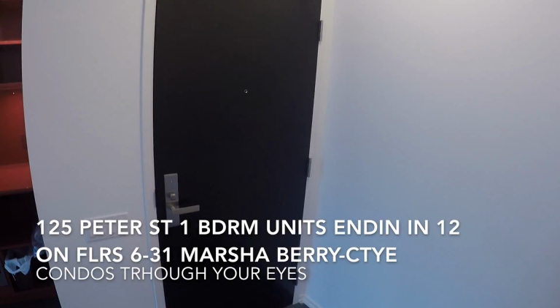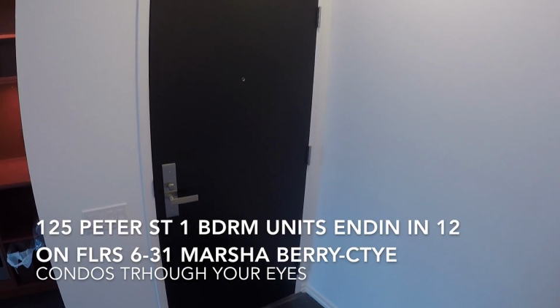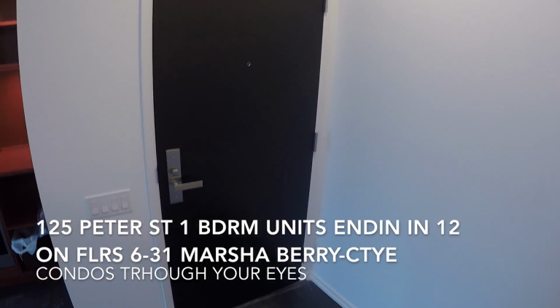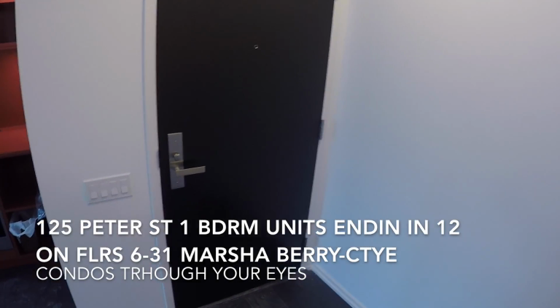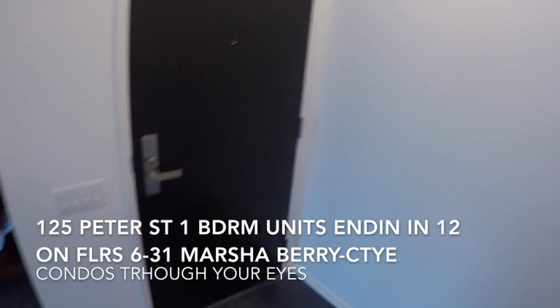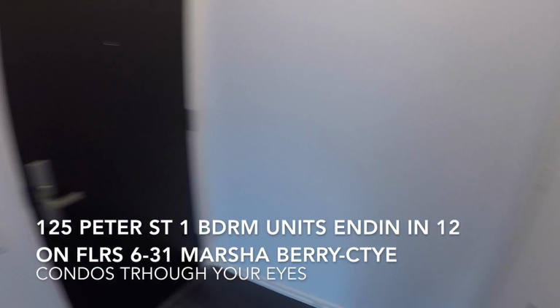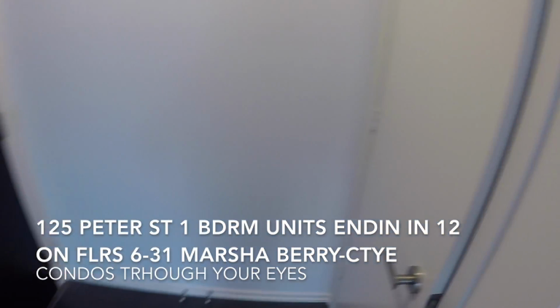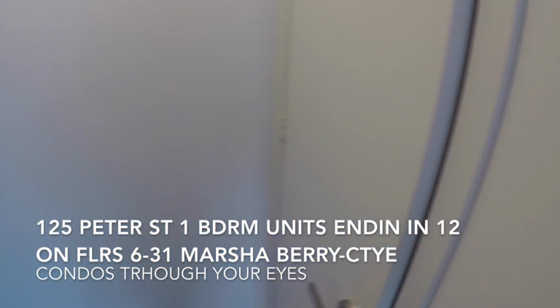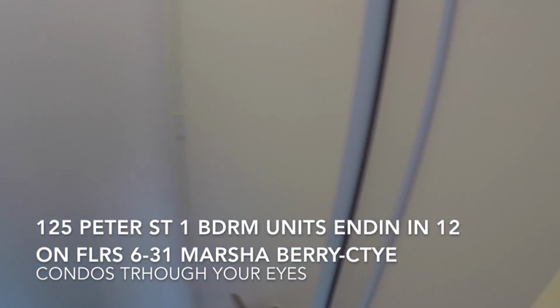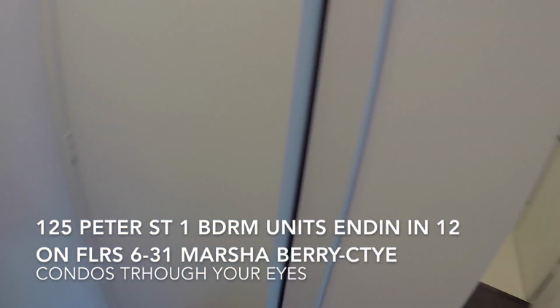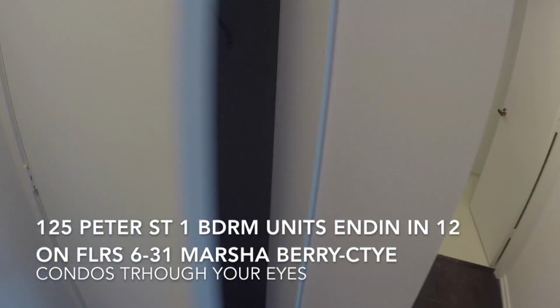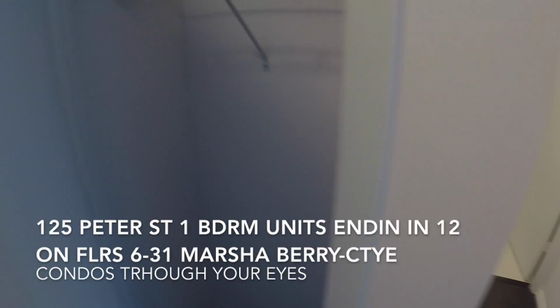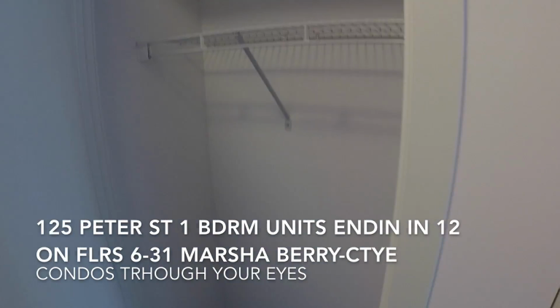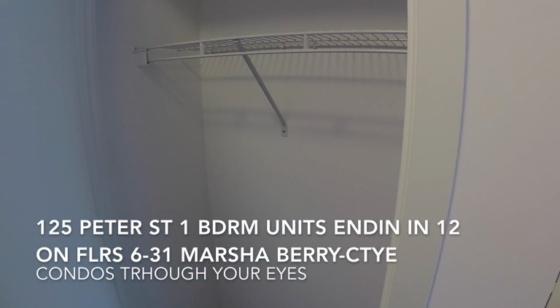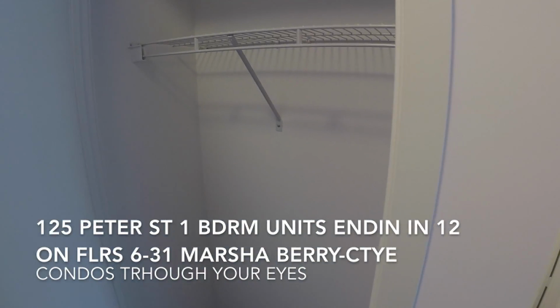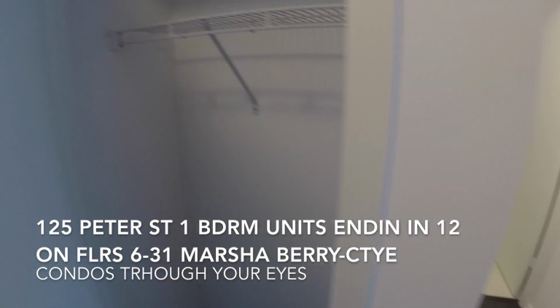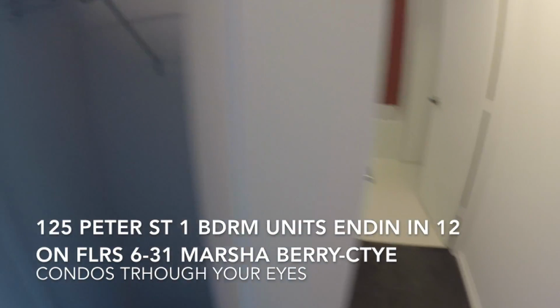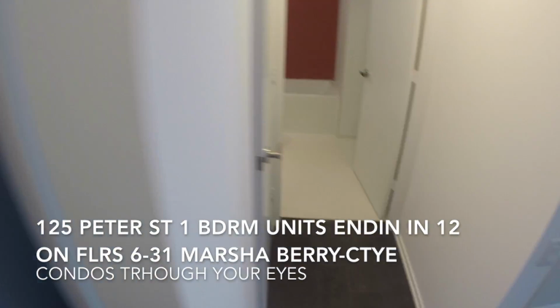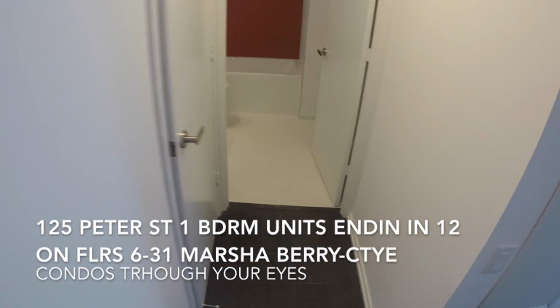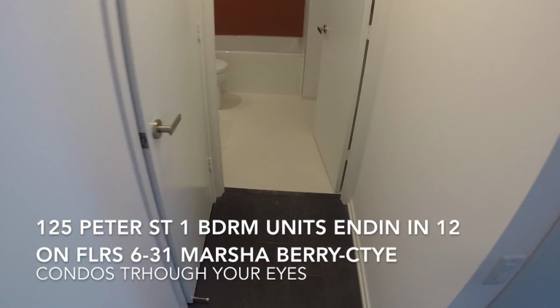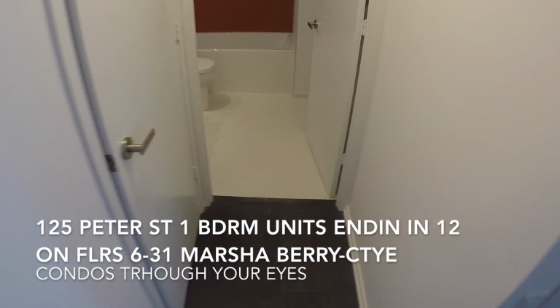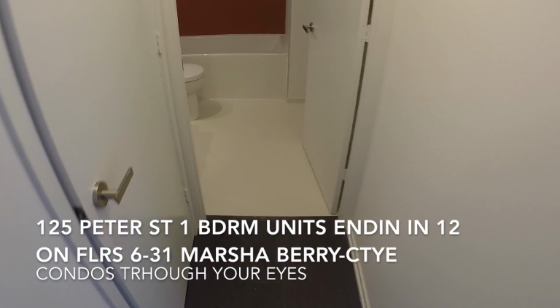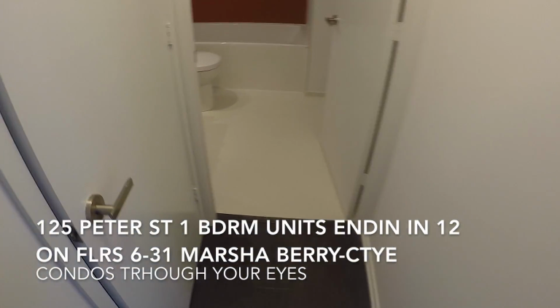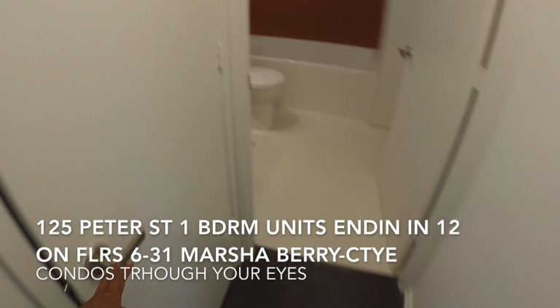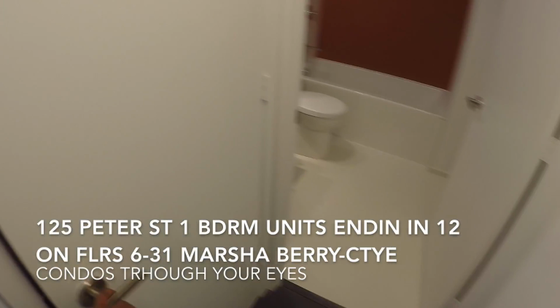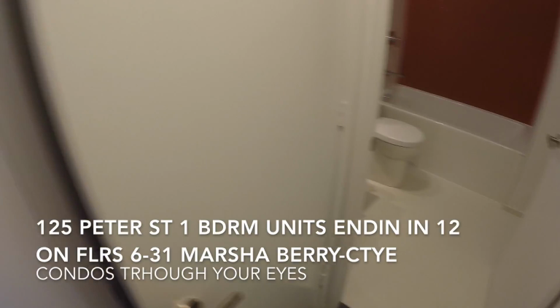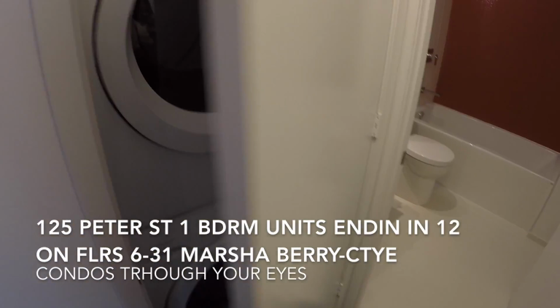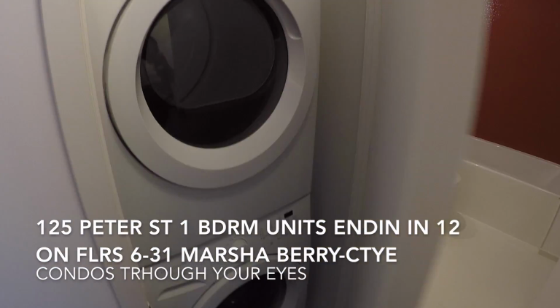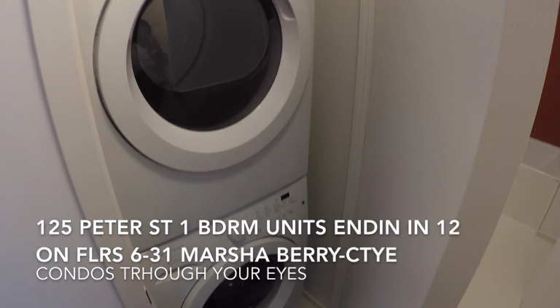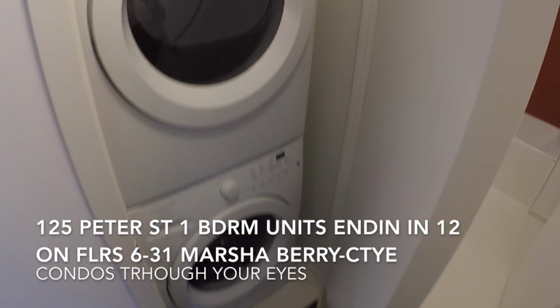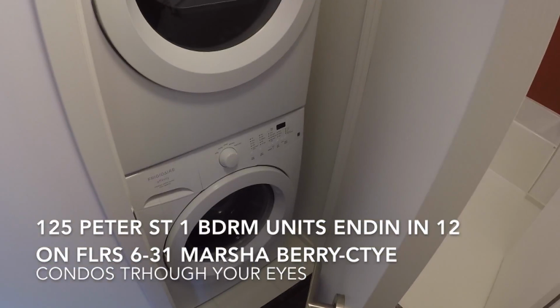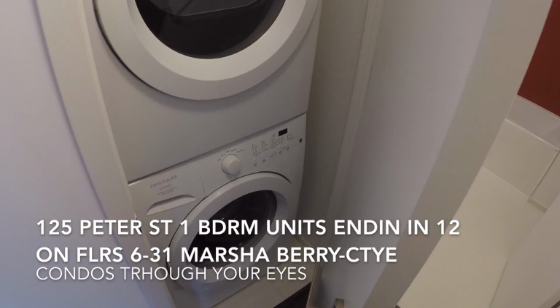So as we come into the unit, straight ahead we have the hallway closet. Then we come down a little hallway and we have a full-size stackable washer and dryer.